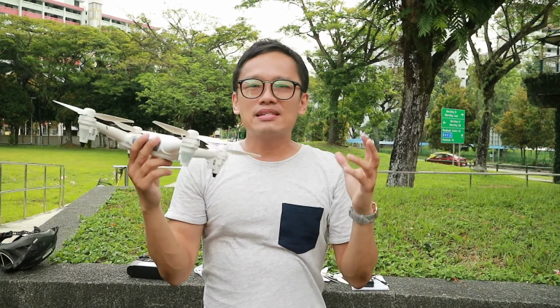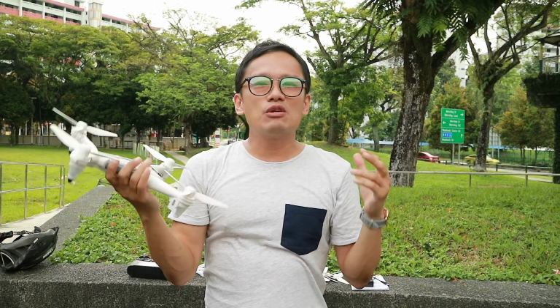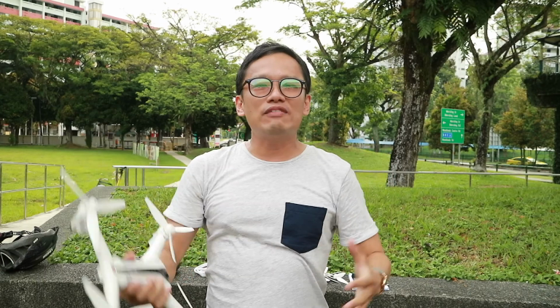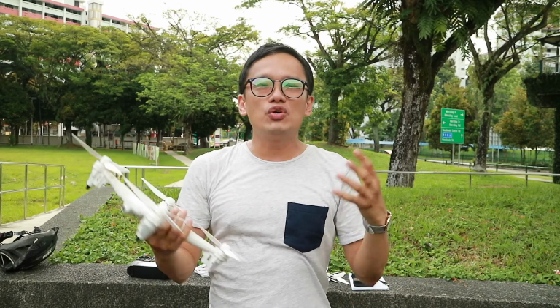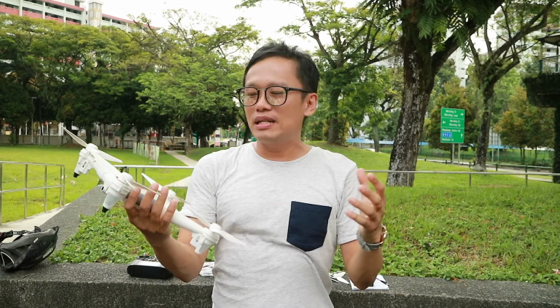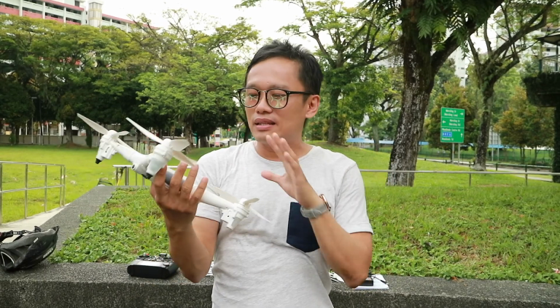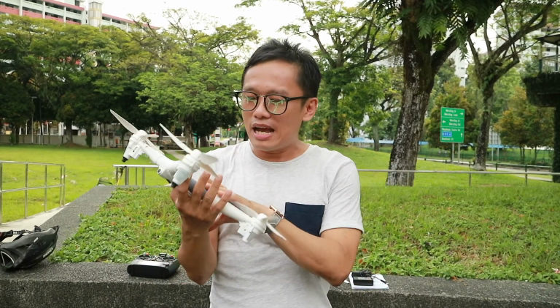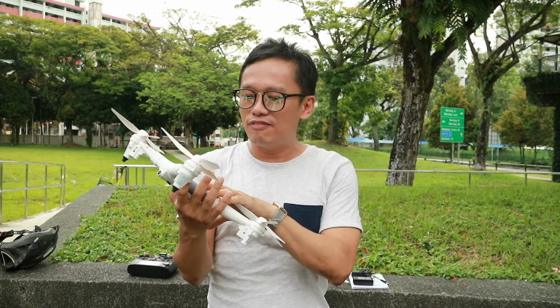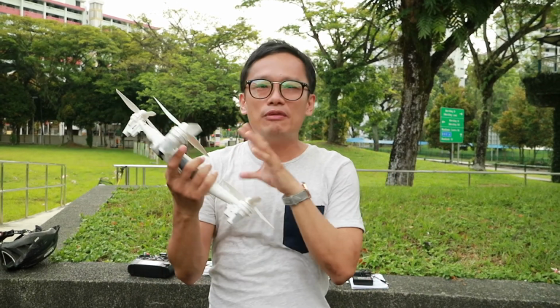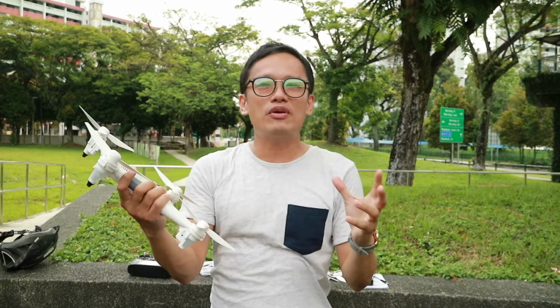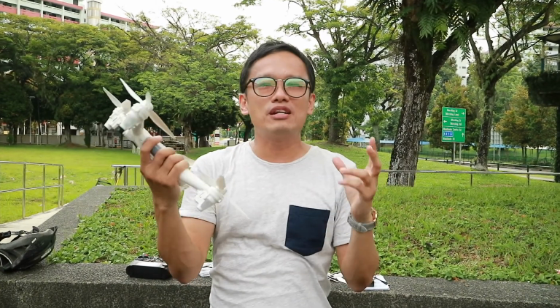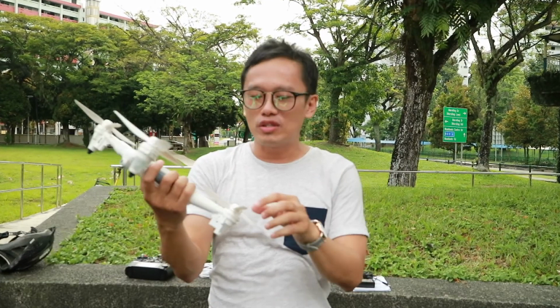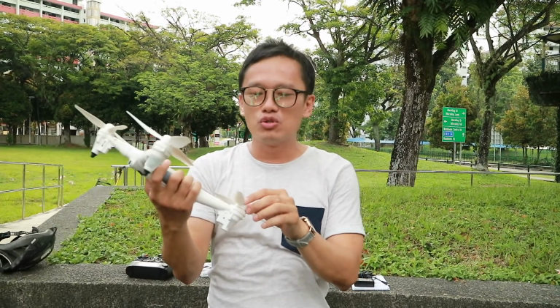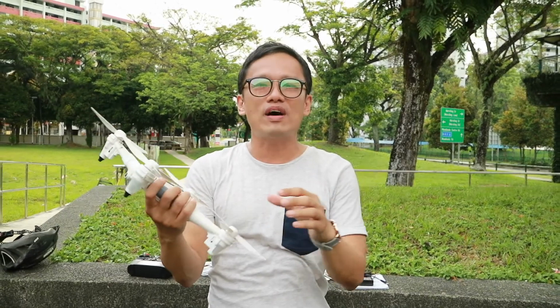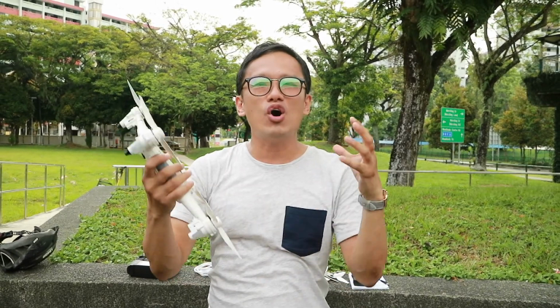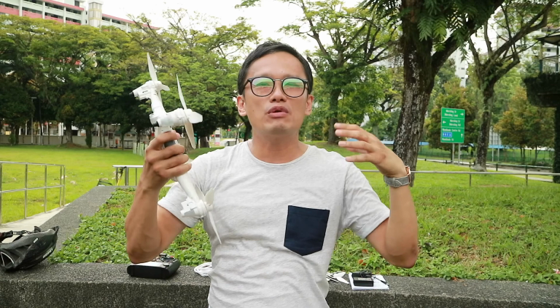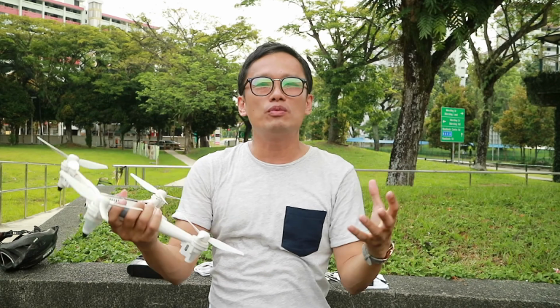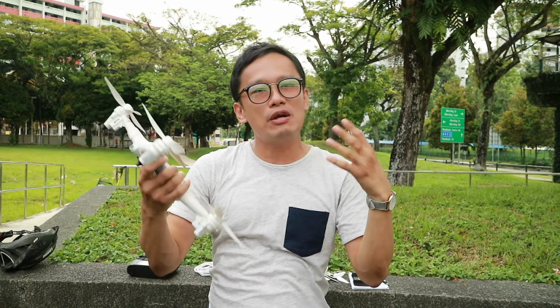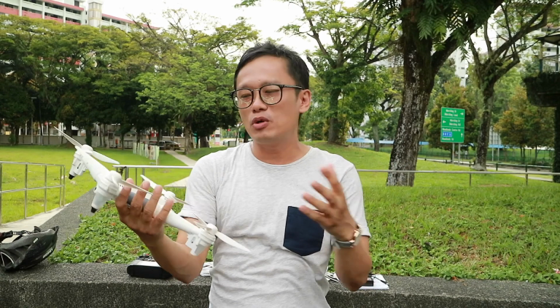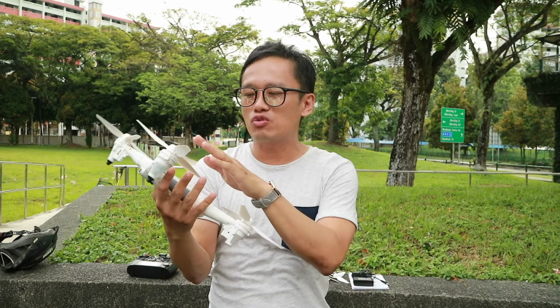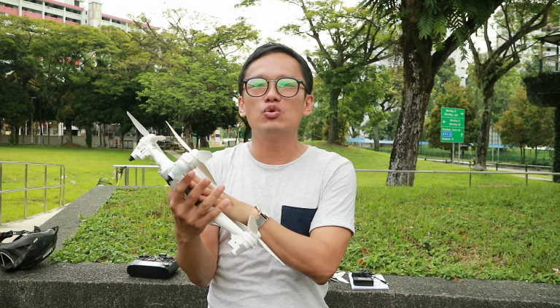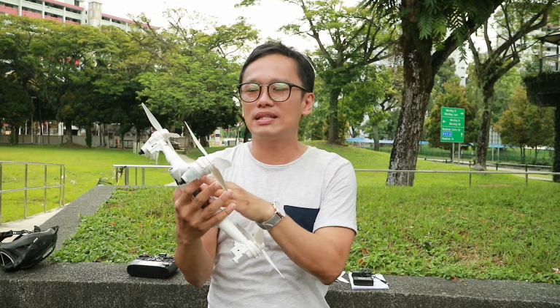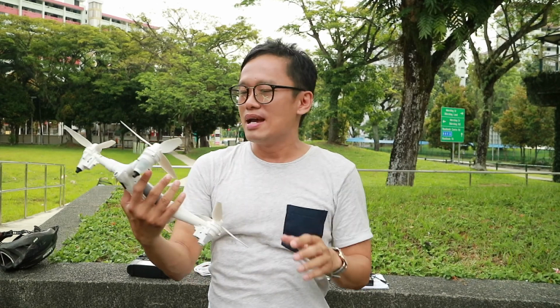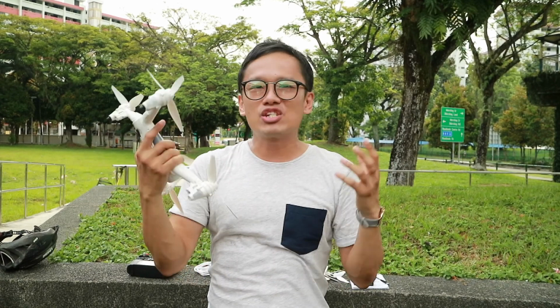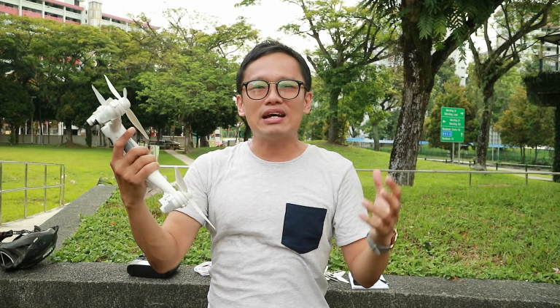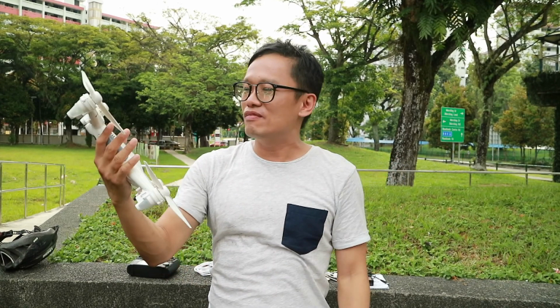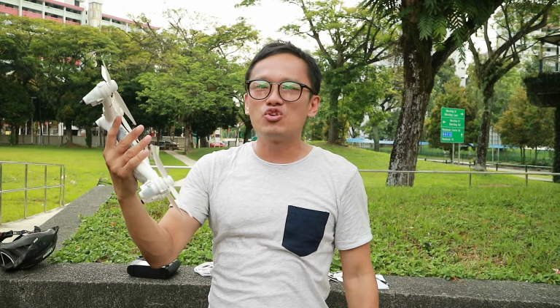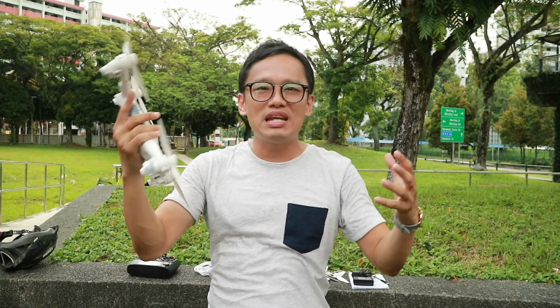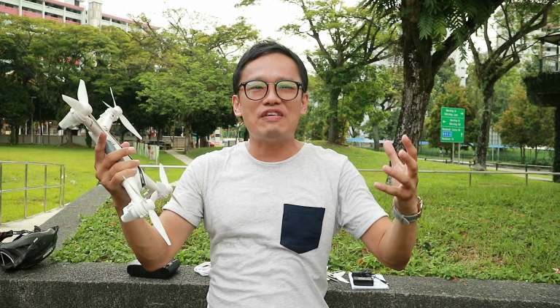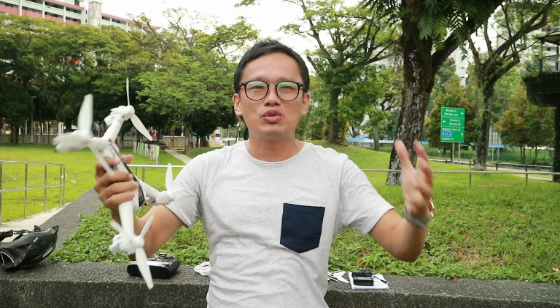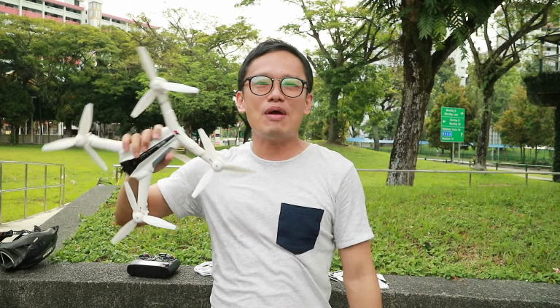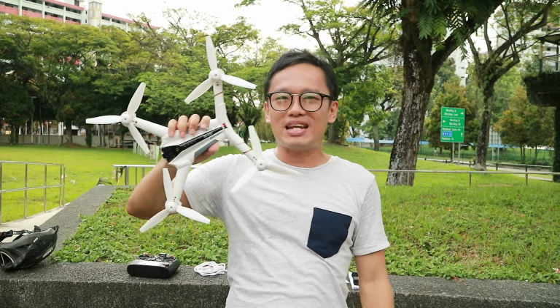XK is a relatively new company but I have been very impressed by the drones they produce so far. They are all very good, very well built and also very good quality. Let's check it out and see if this drone really lives up to their reputation!